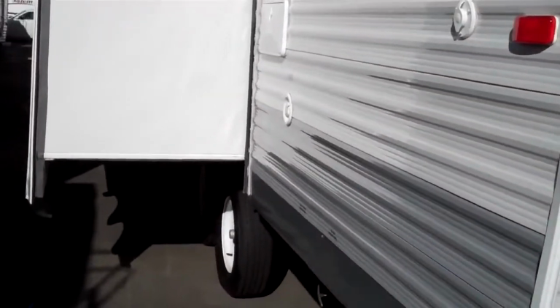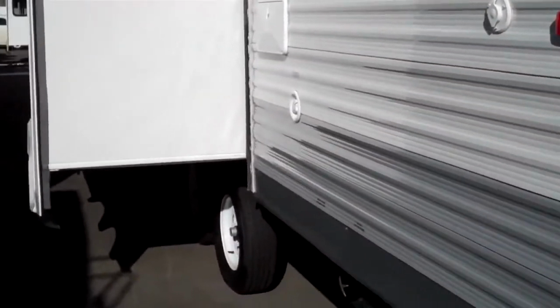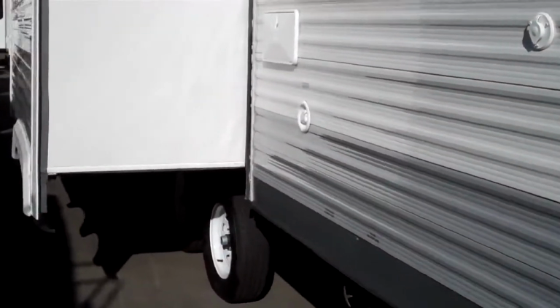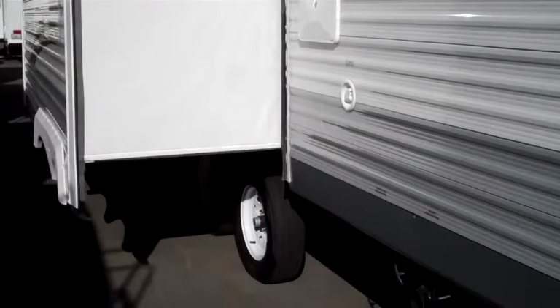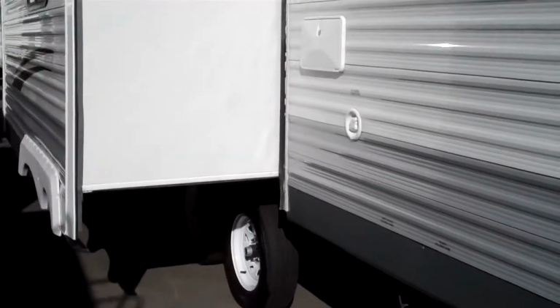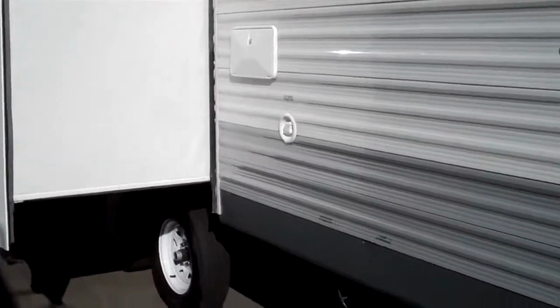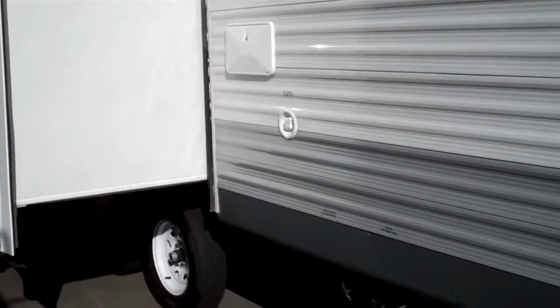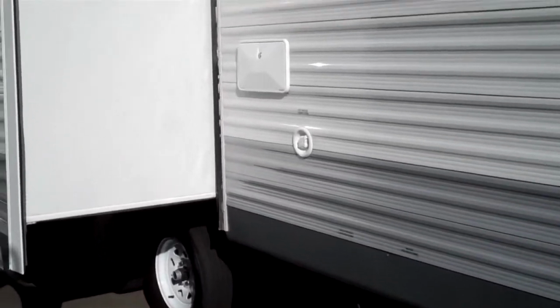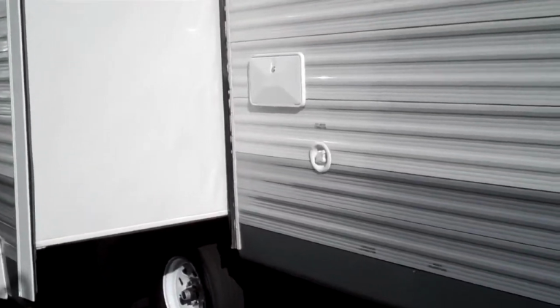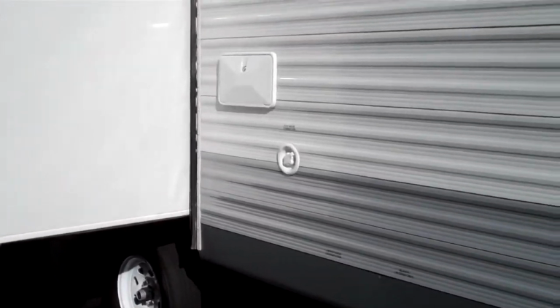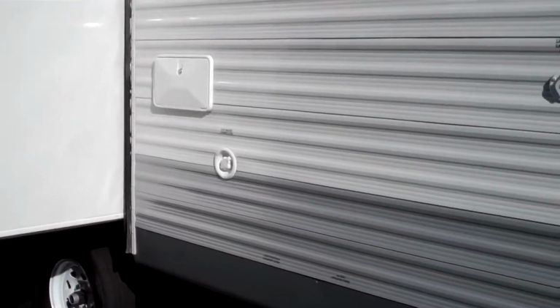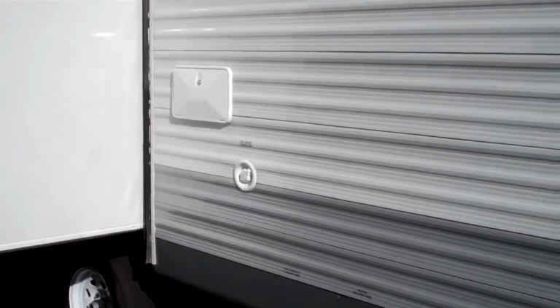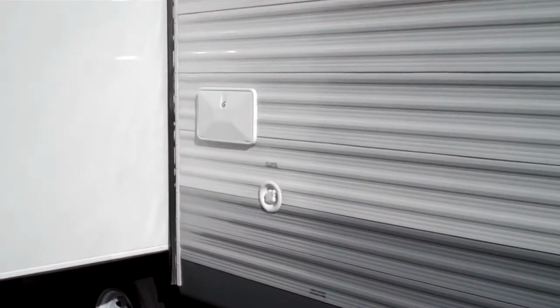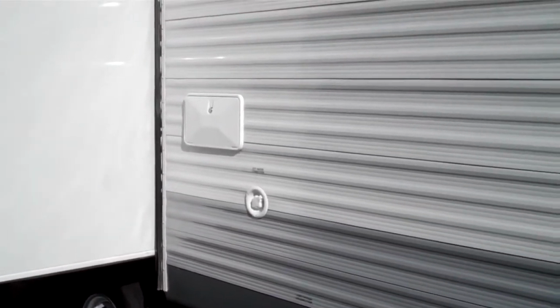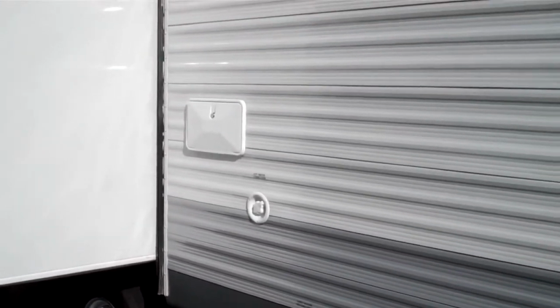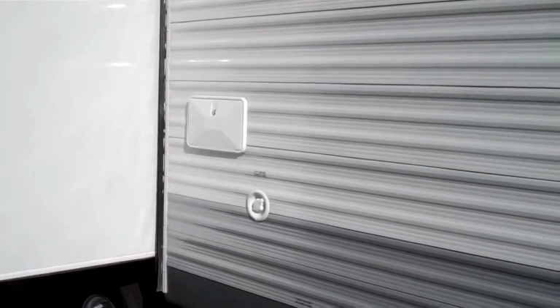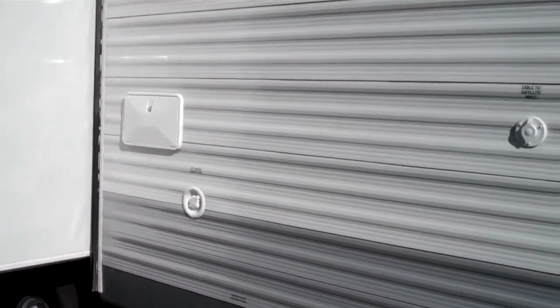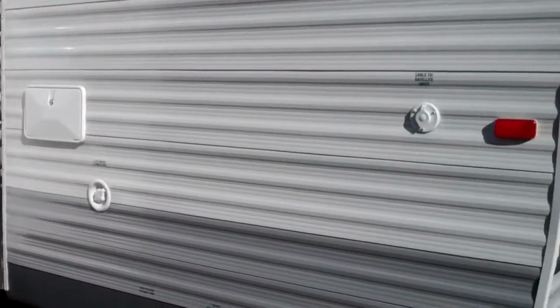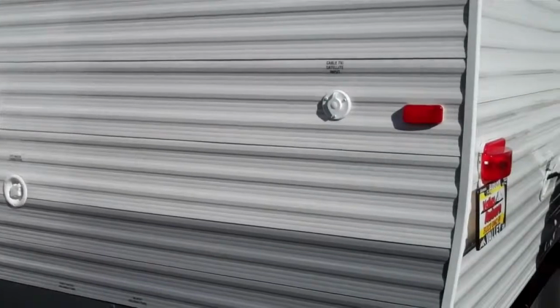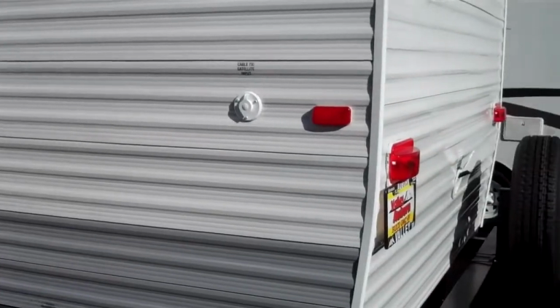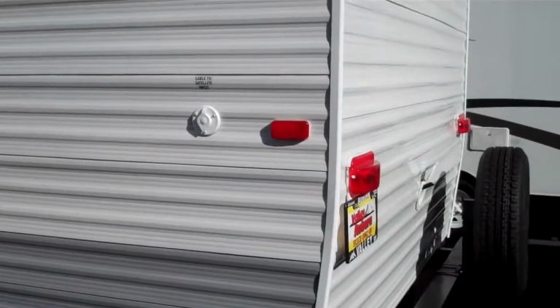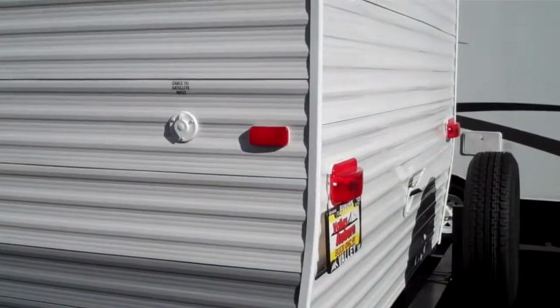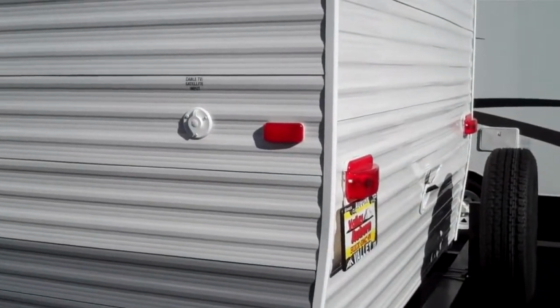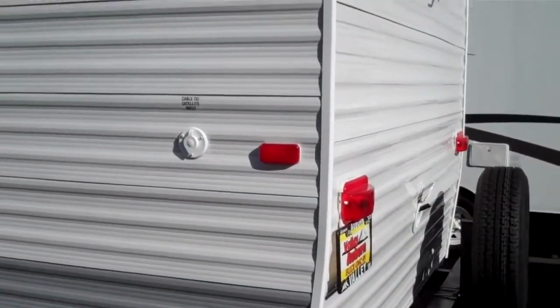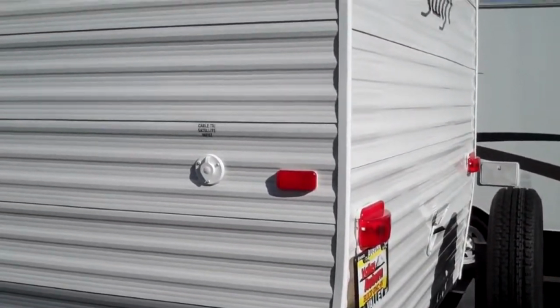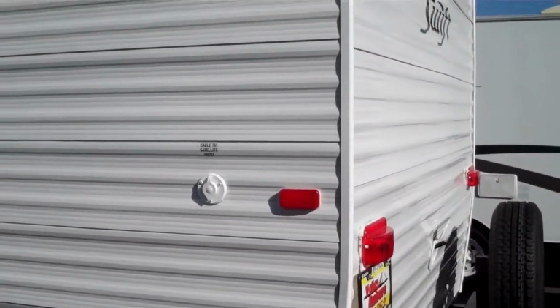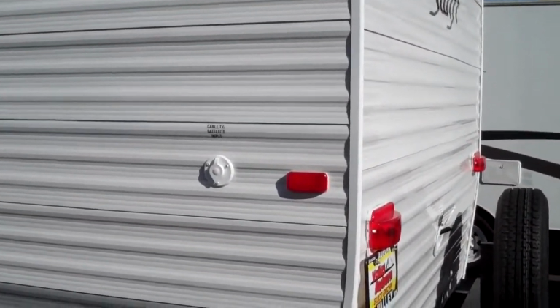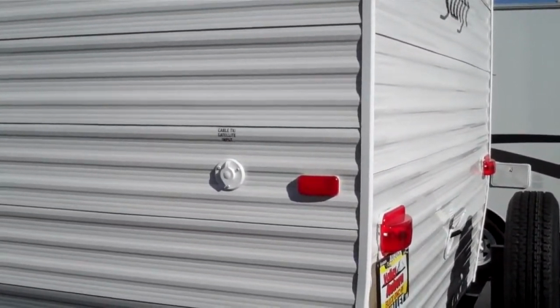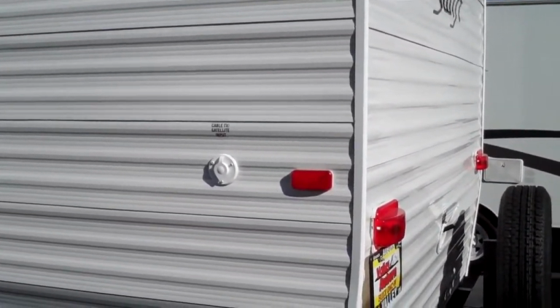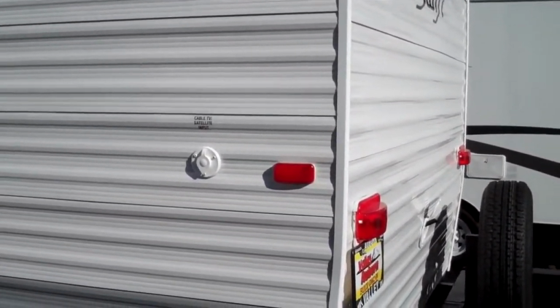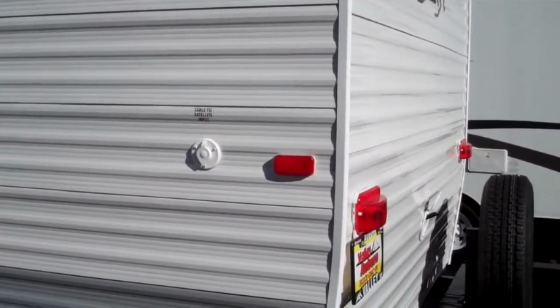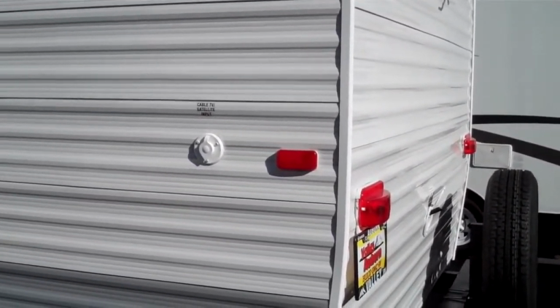This has the large super slide slide-out, outside shower, and it's all pre-wired and set up for satellite and cable.